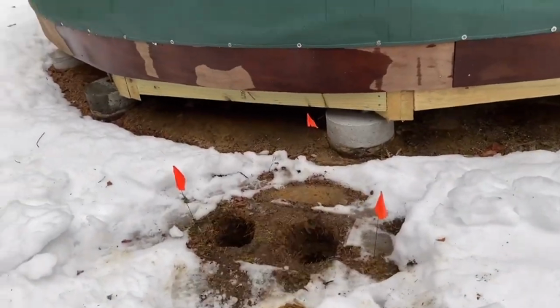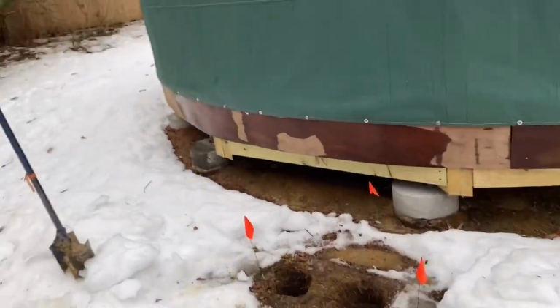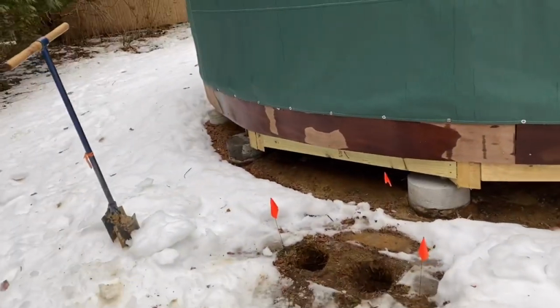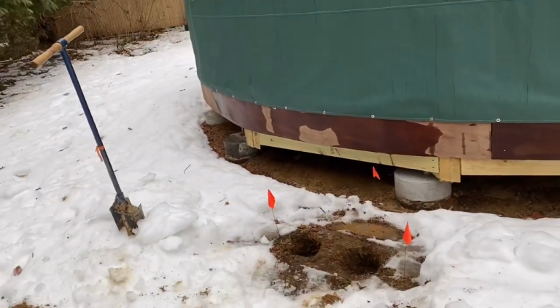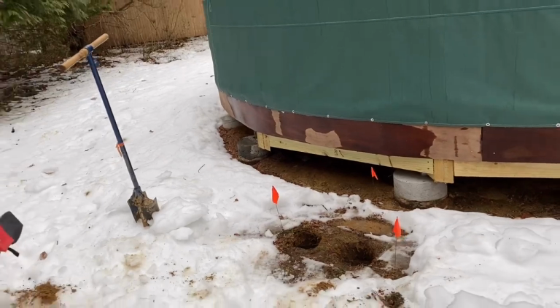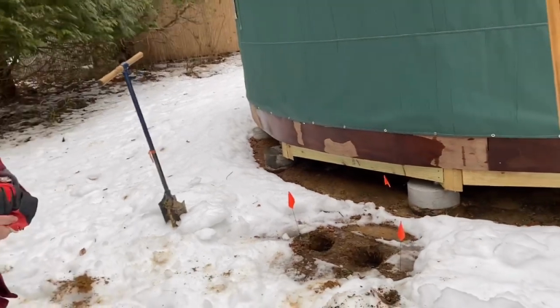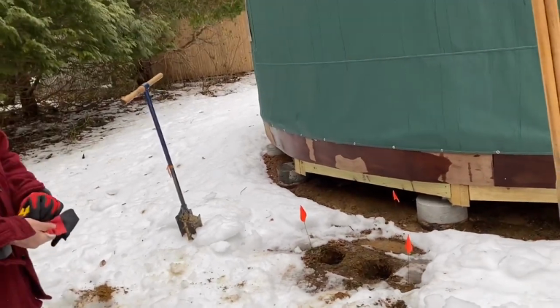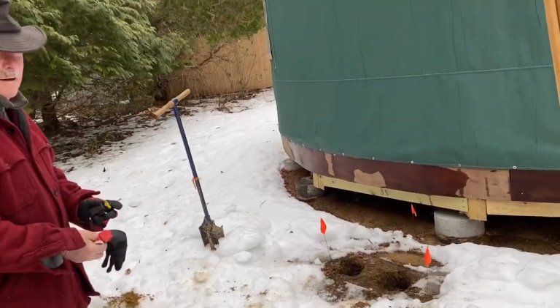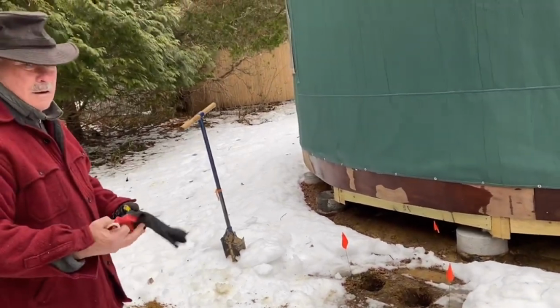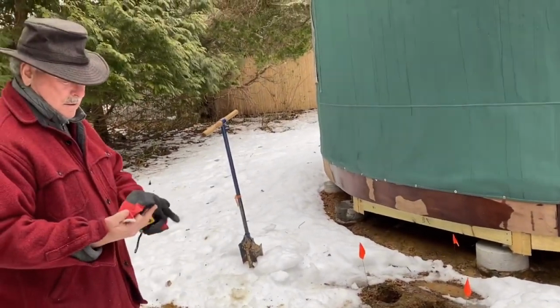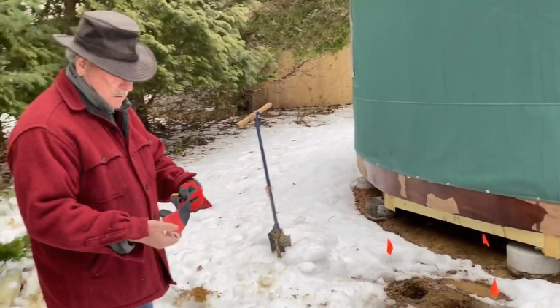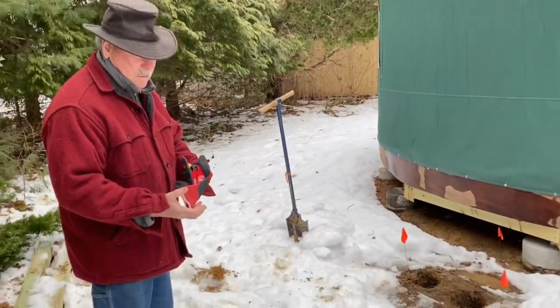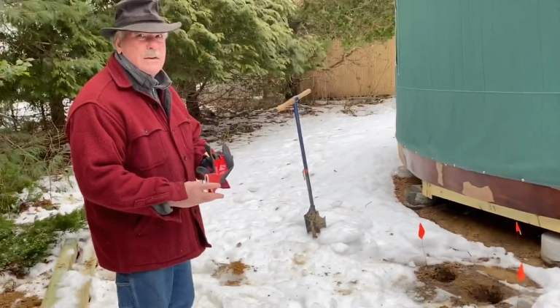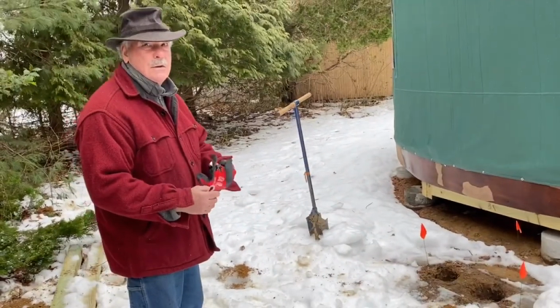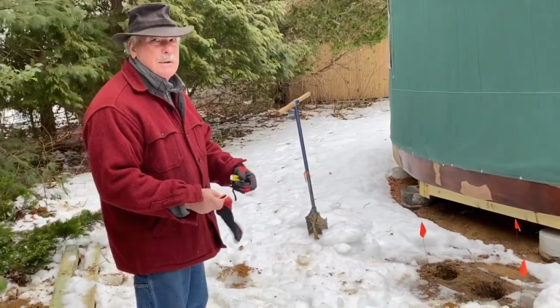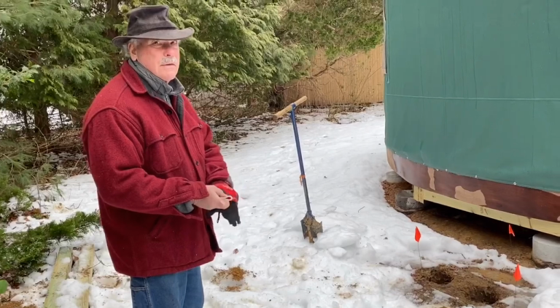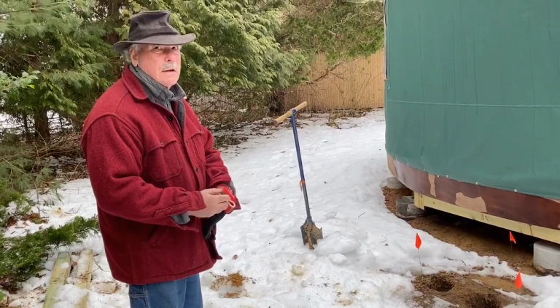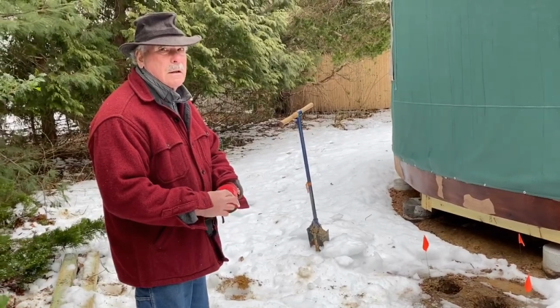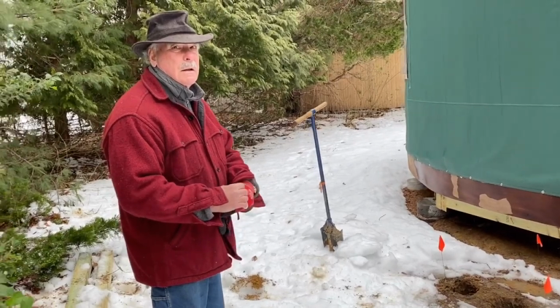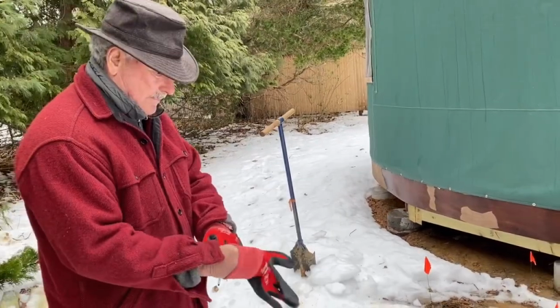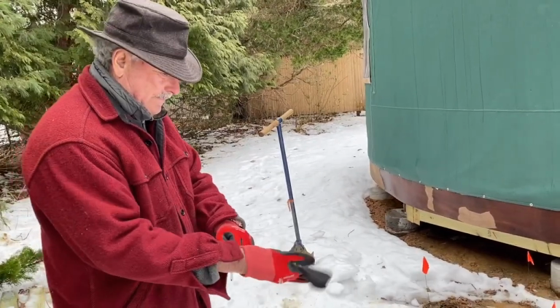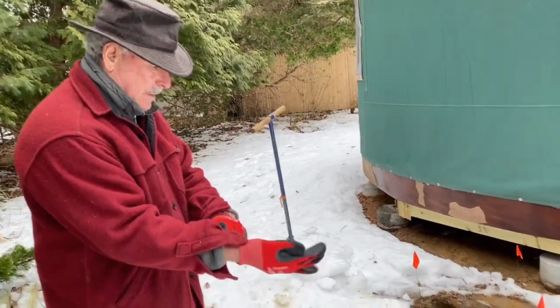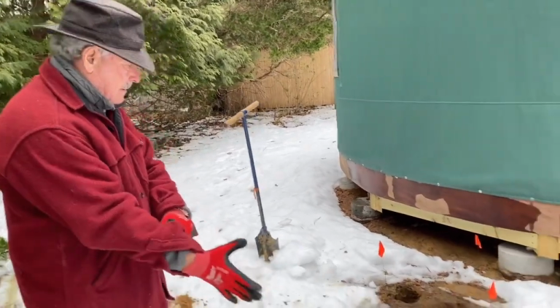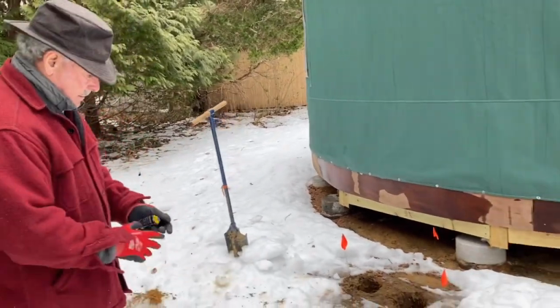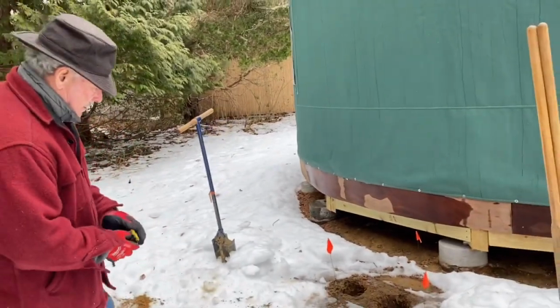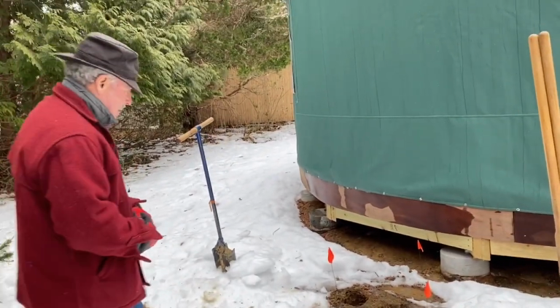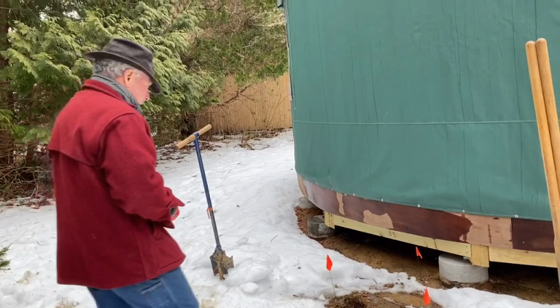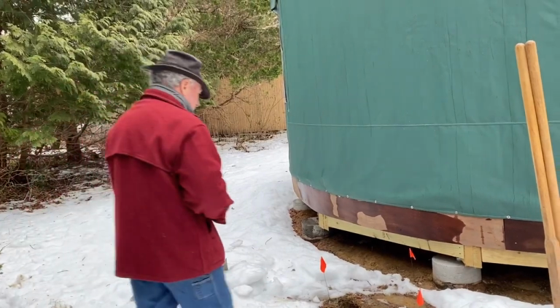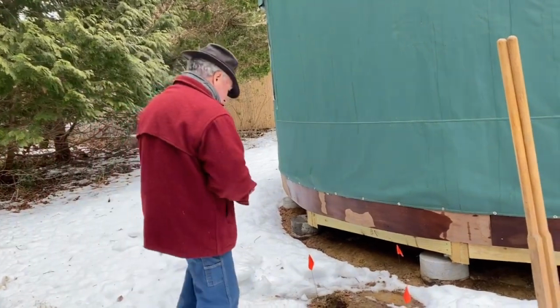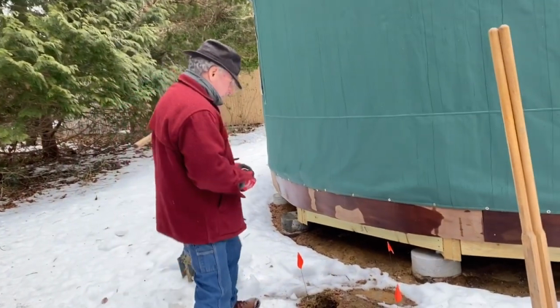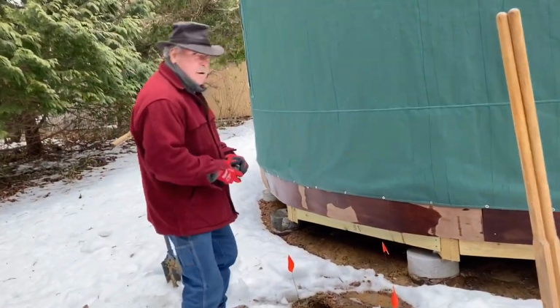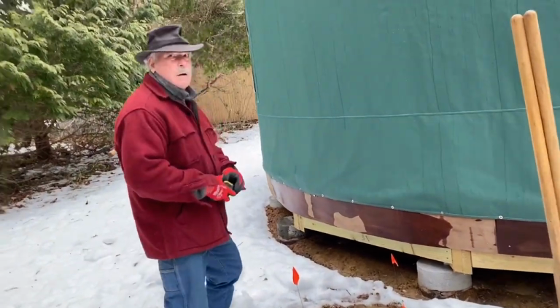So we need hot water for the cement because it's fairly cold. What about if I start a fire in the Dakota fire pit and heat up some water?